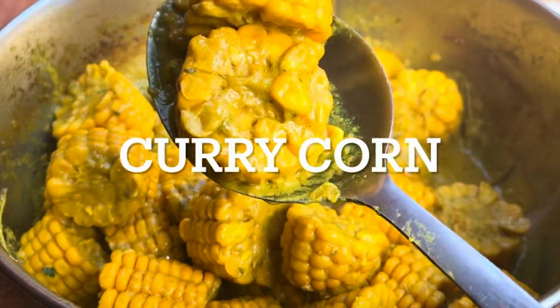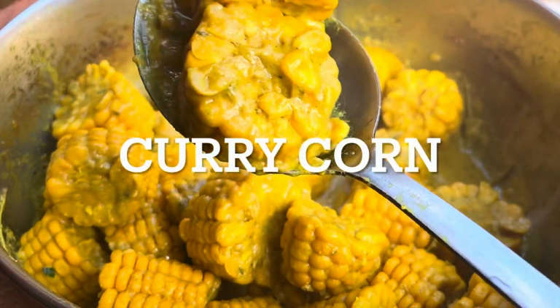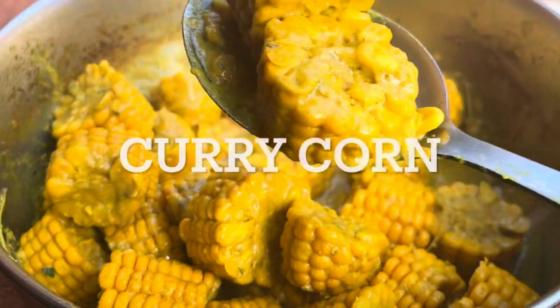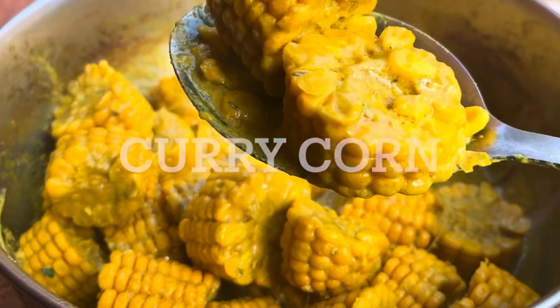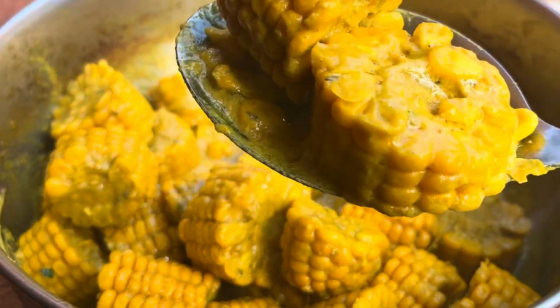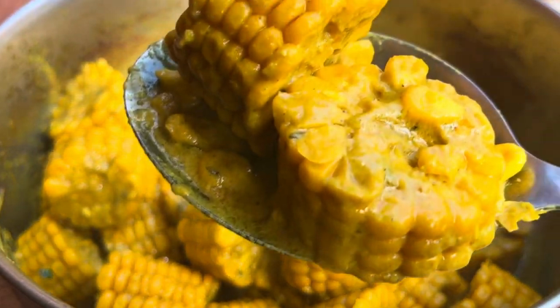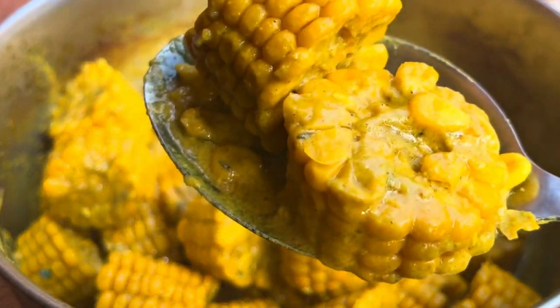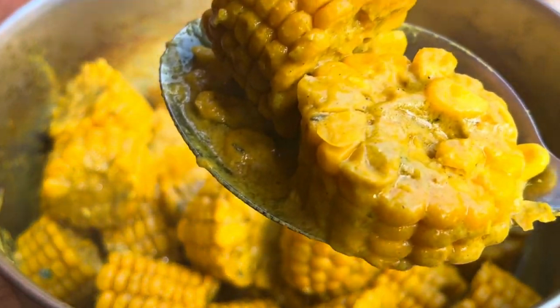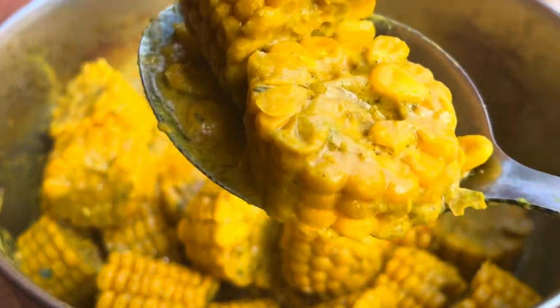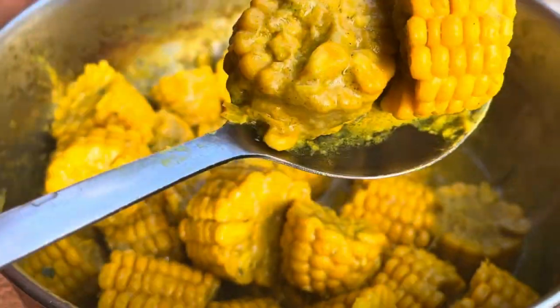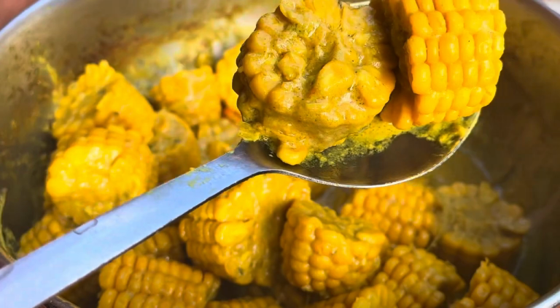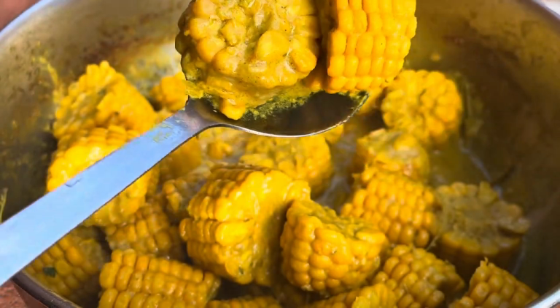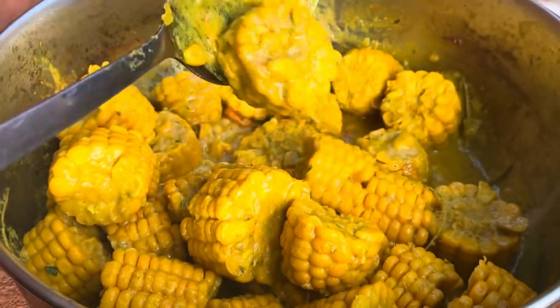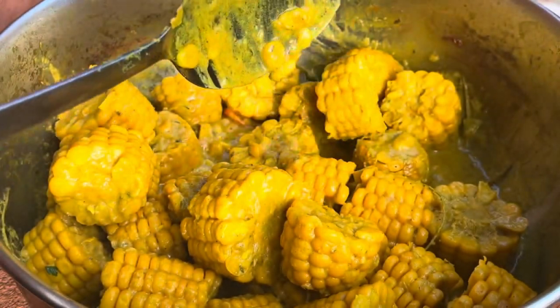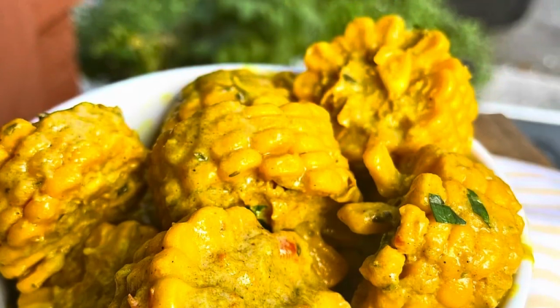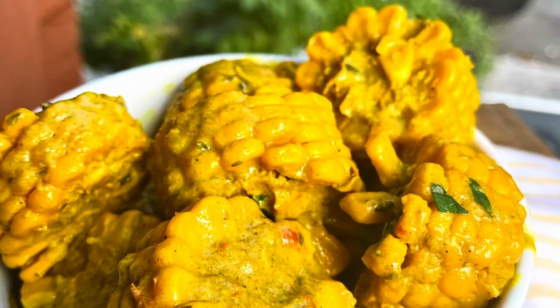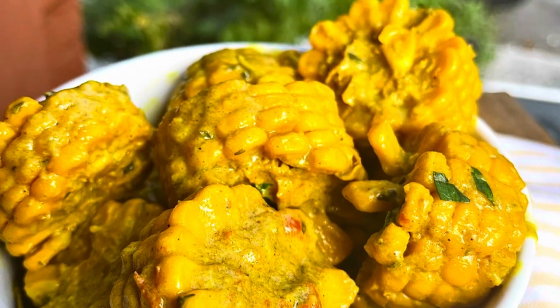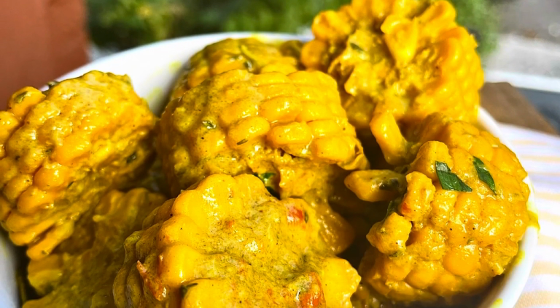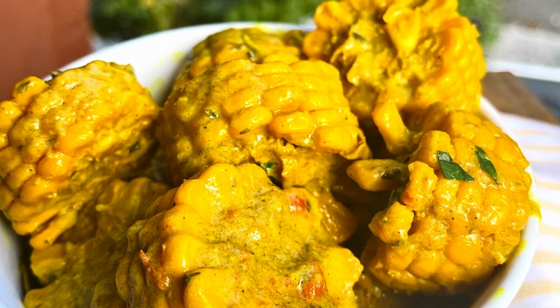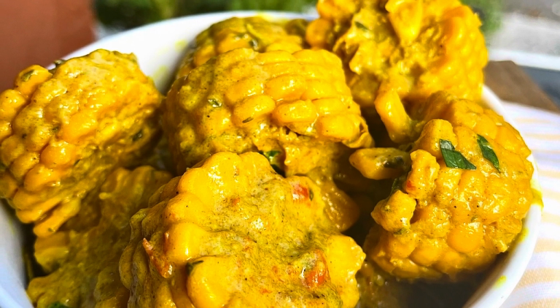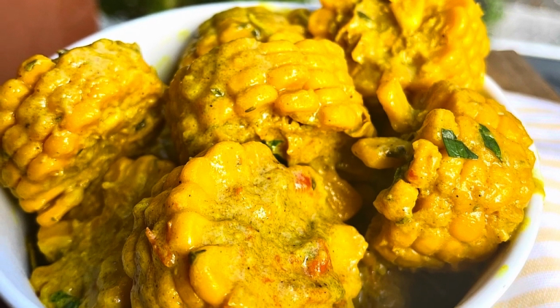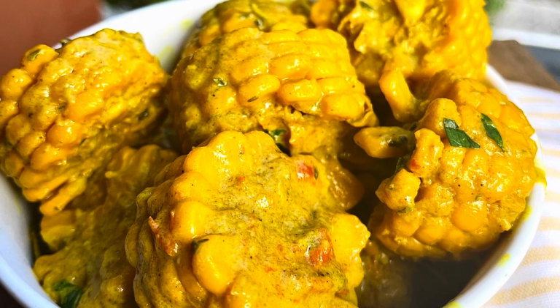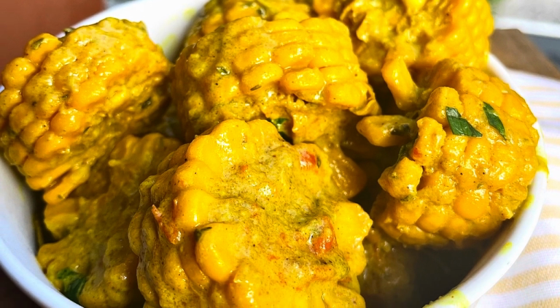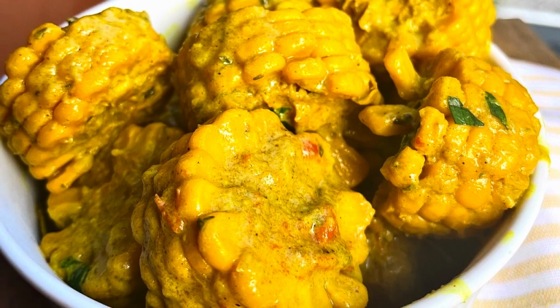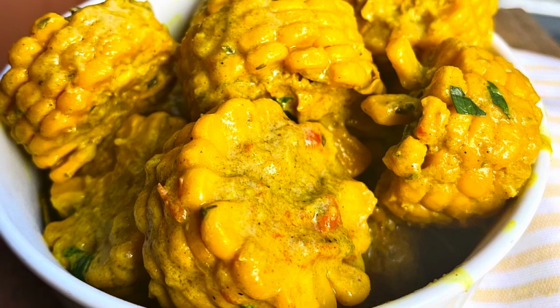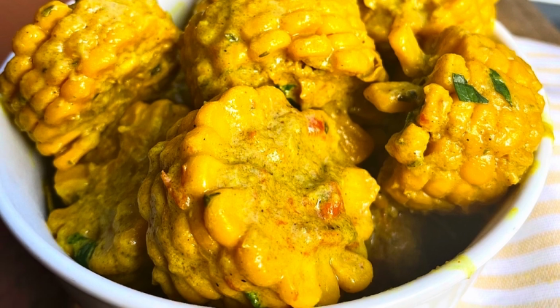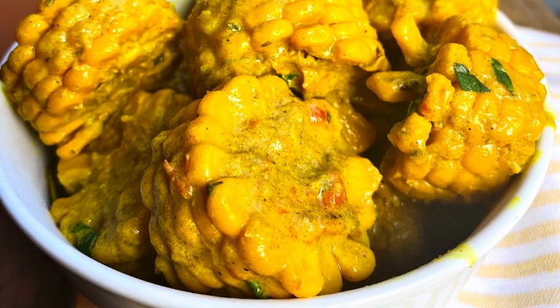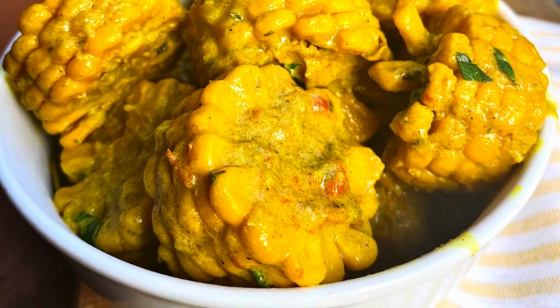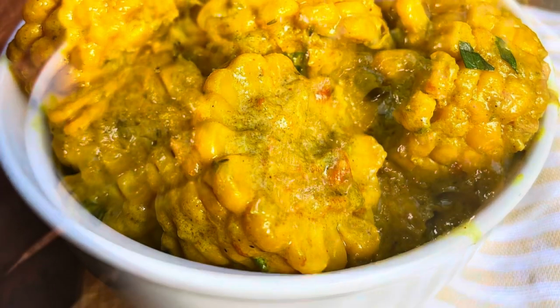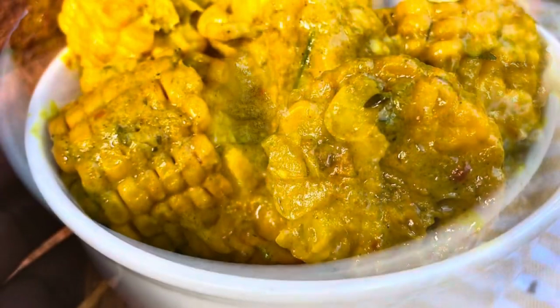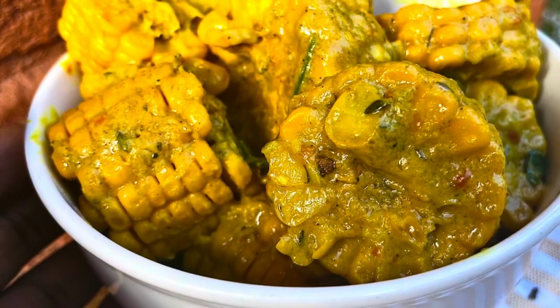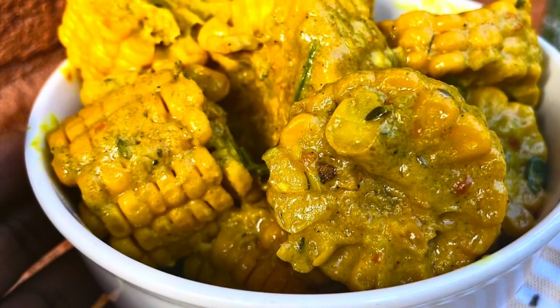Curry corn! If you've never tried this before, today's the day — get some corn and step in the kitchen with me, because we're going to be currying up some corn. This is so delicious, you guys.